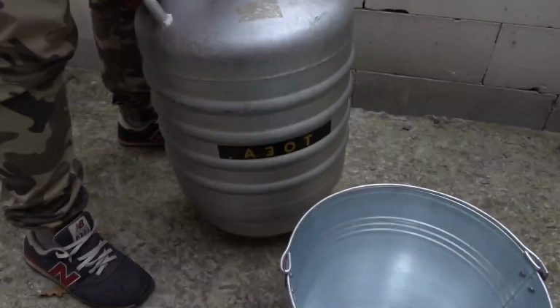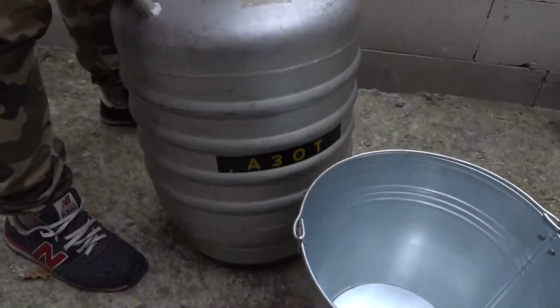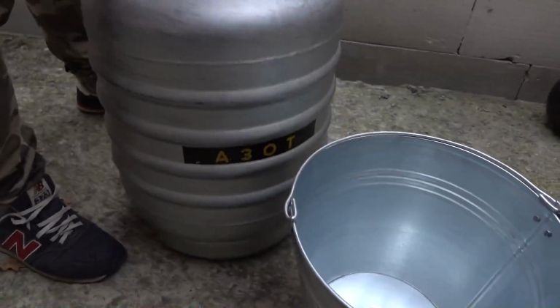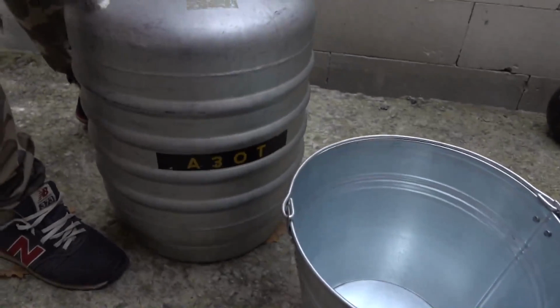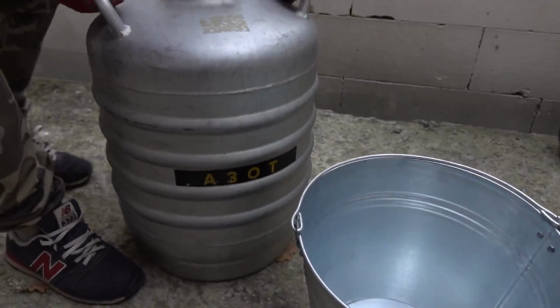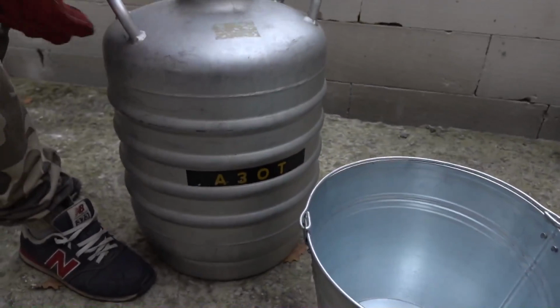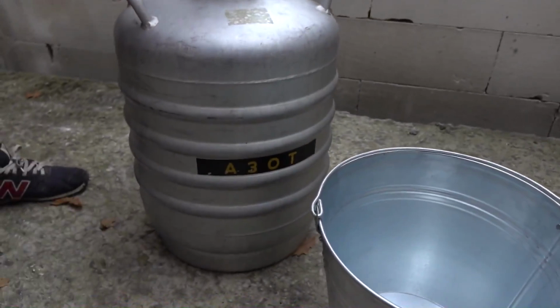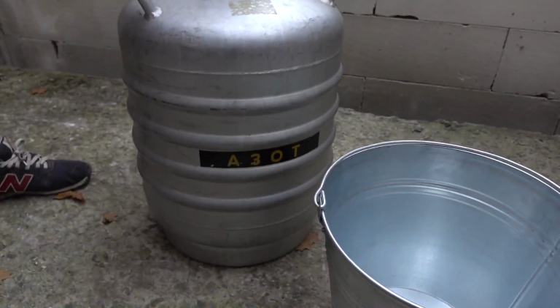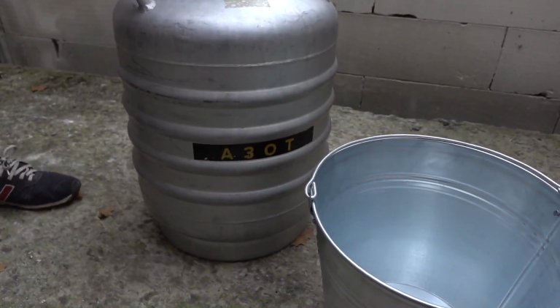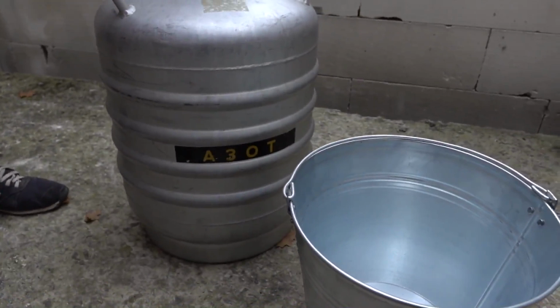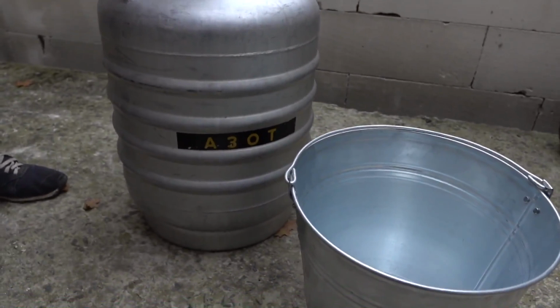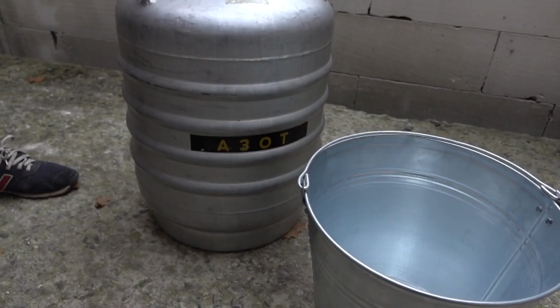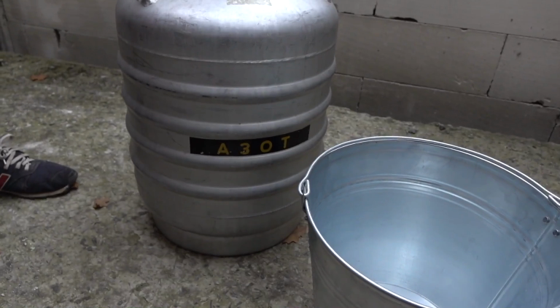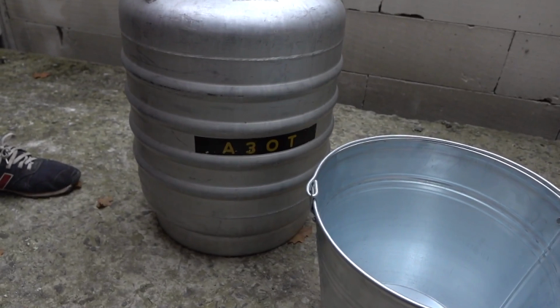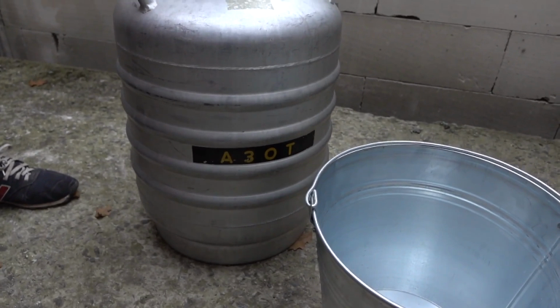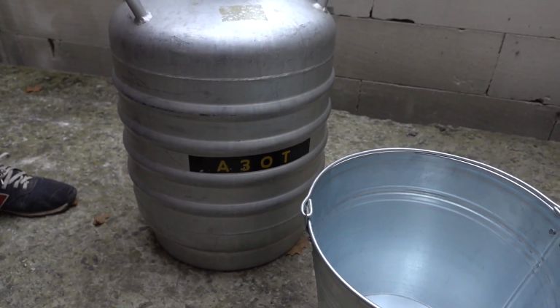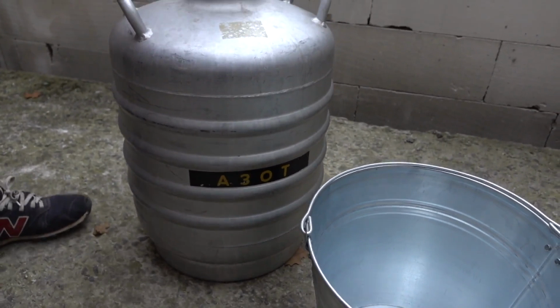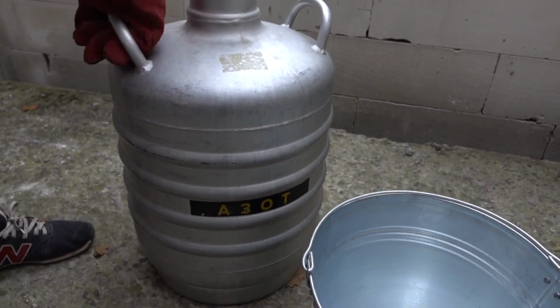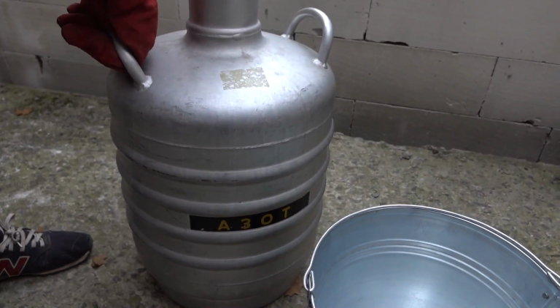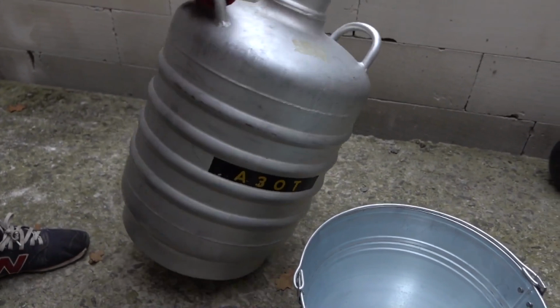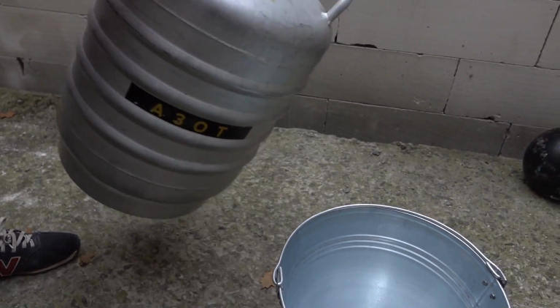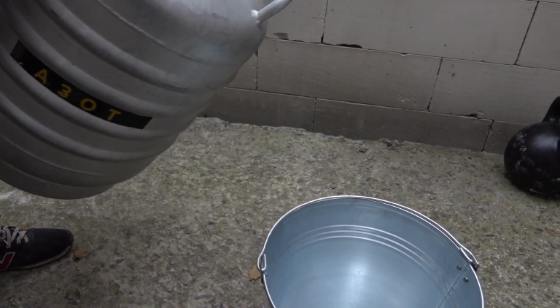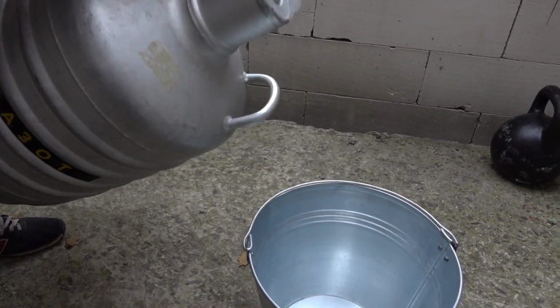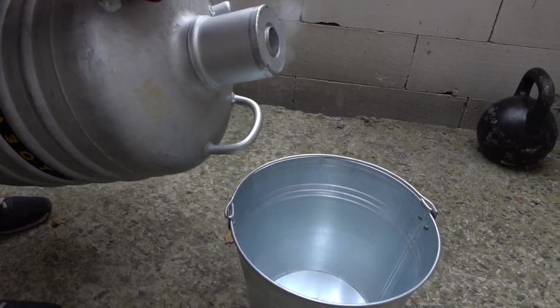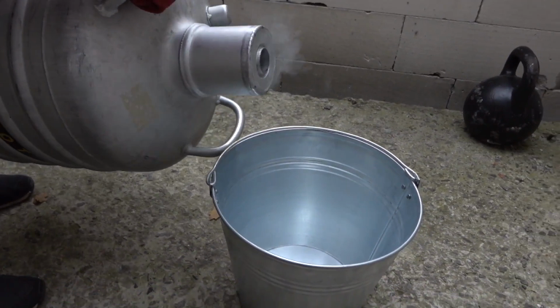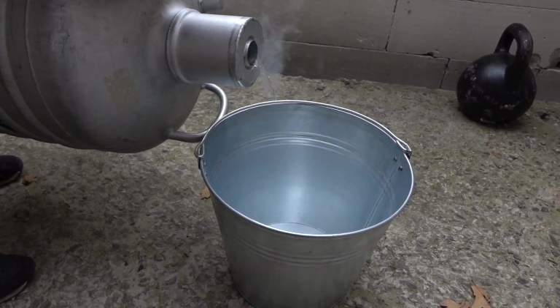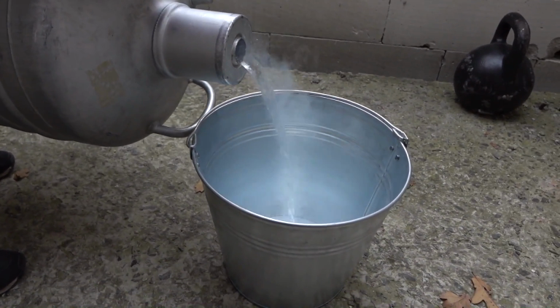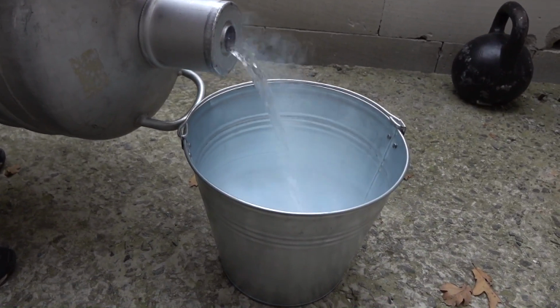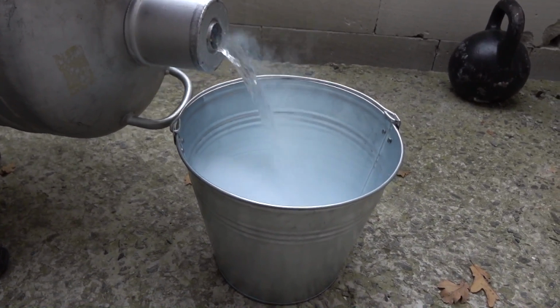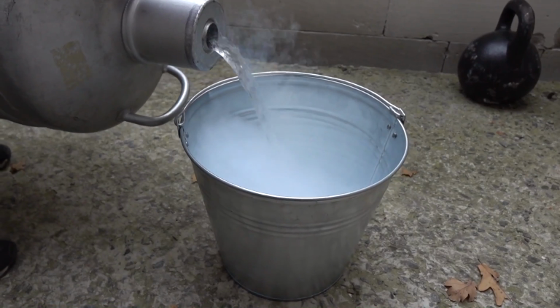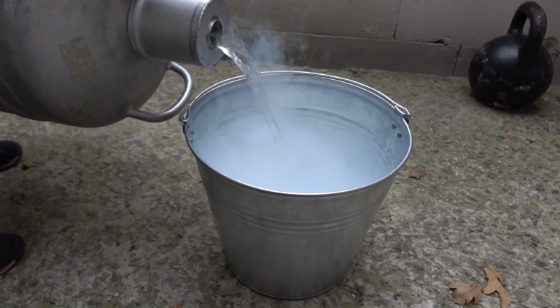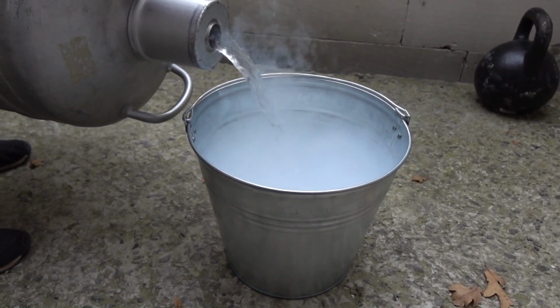Well guys, we're all set. Let's pour liquid nitrogen from the Dewar into this bucket. I'm gonna be using the metal one — plastic would burst at once.